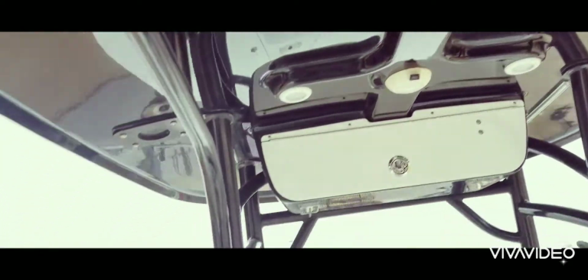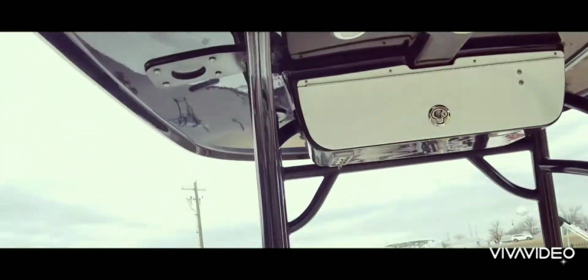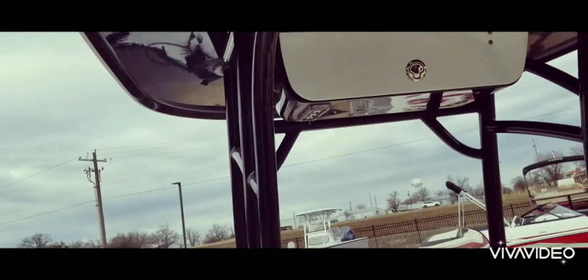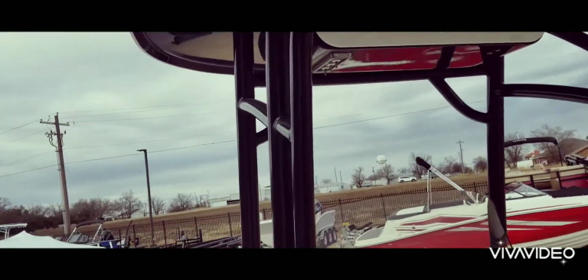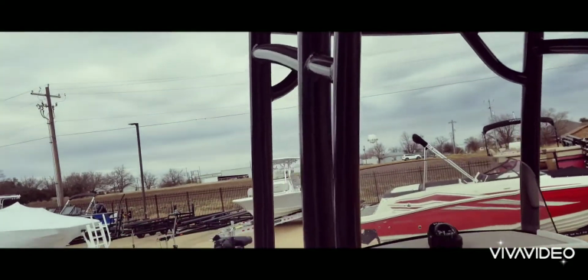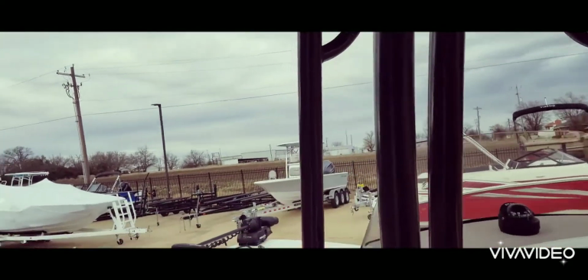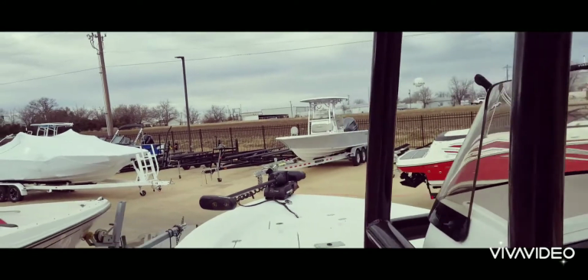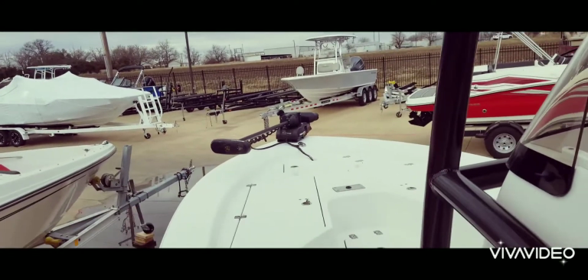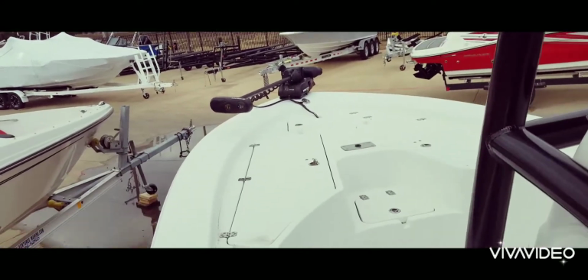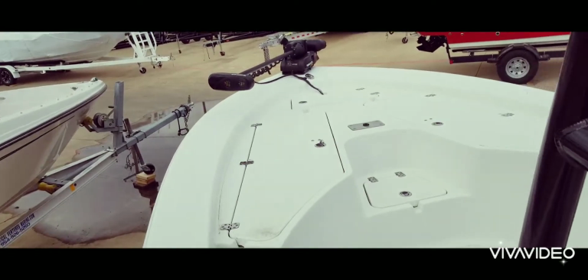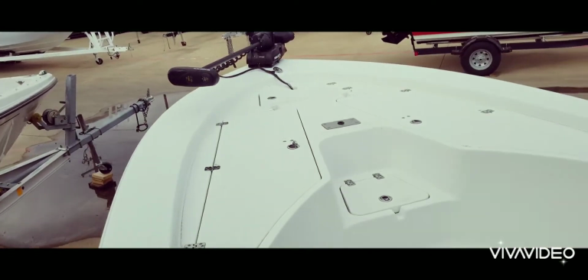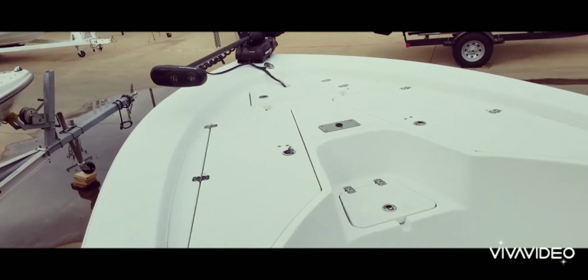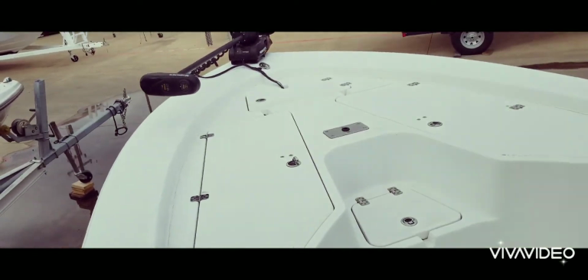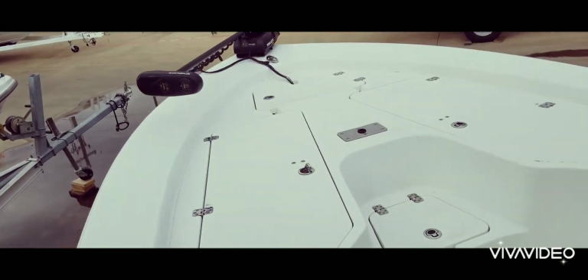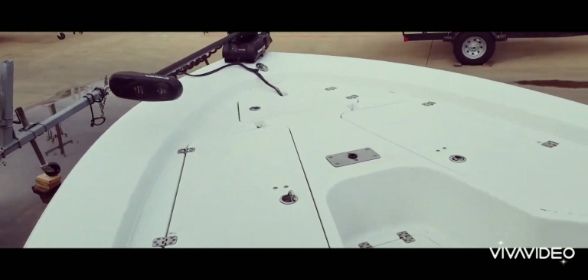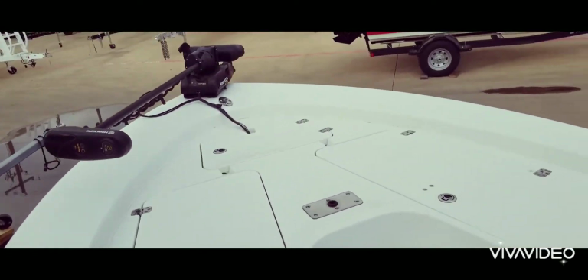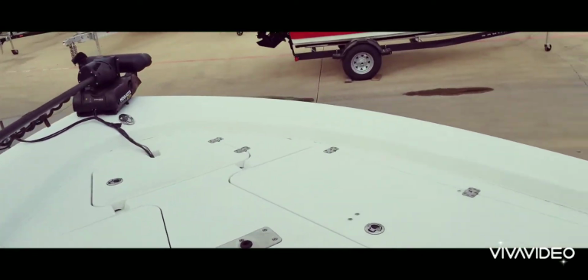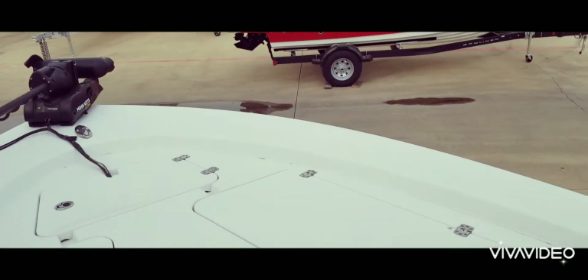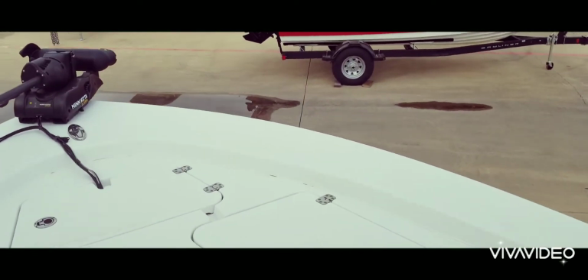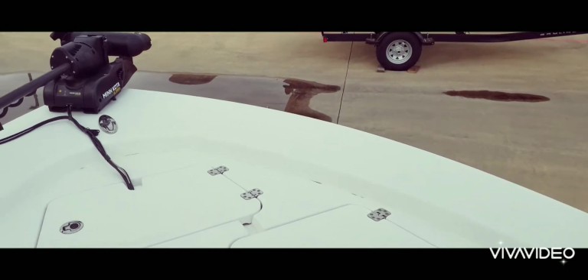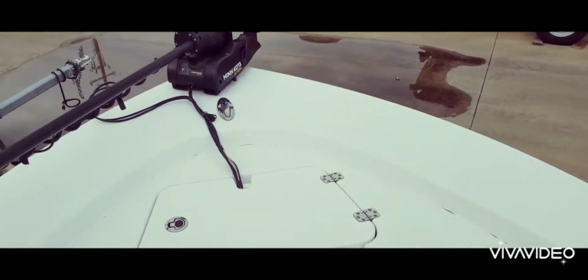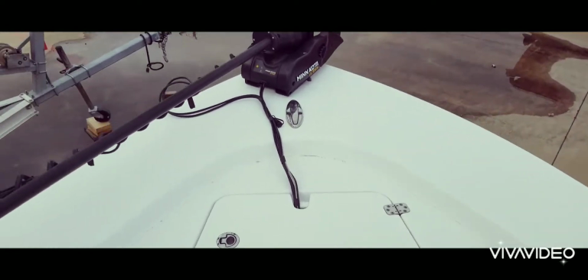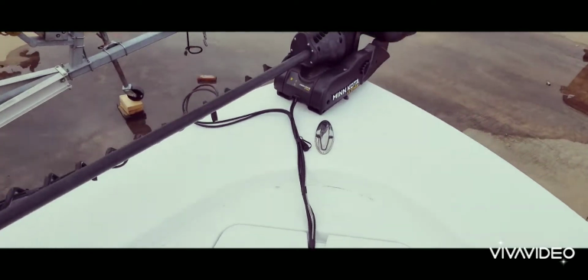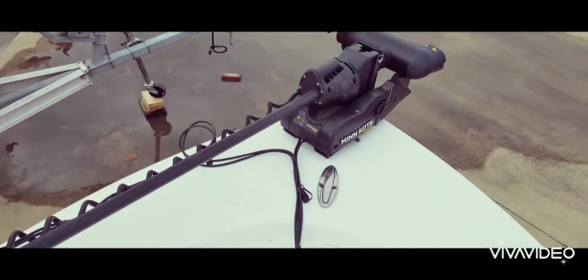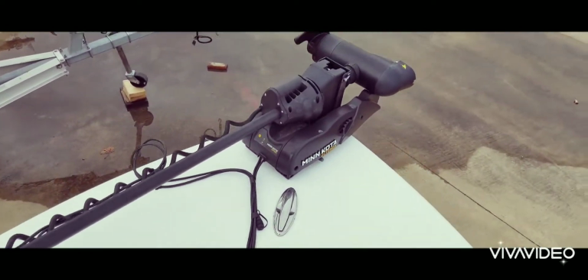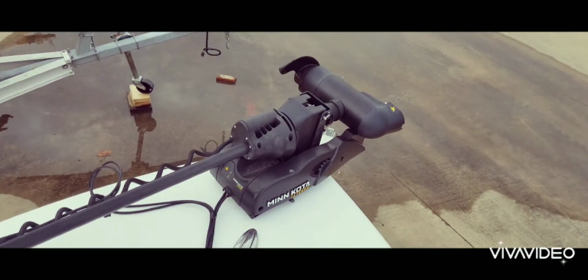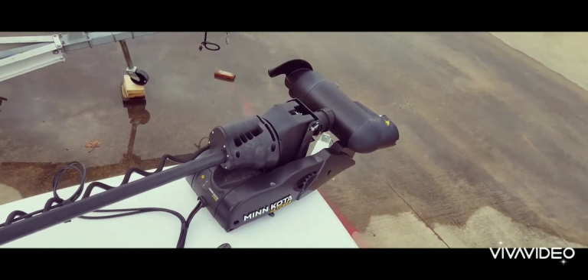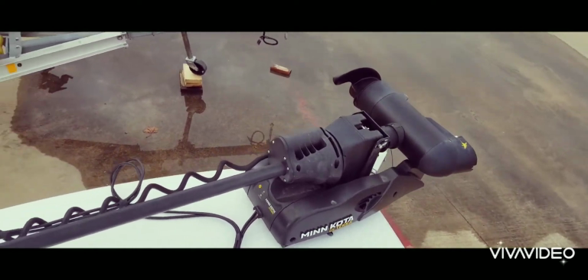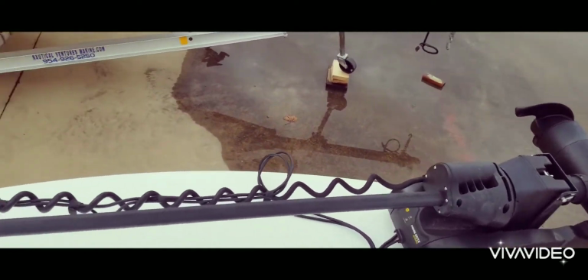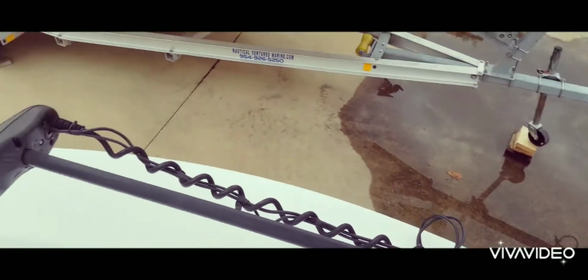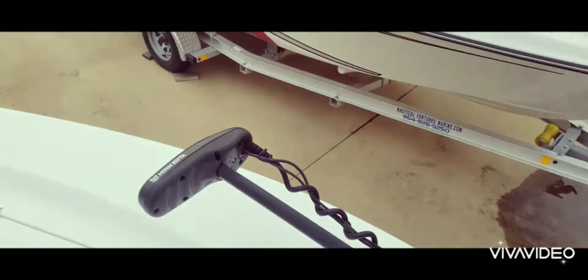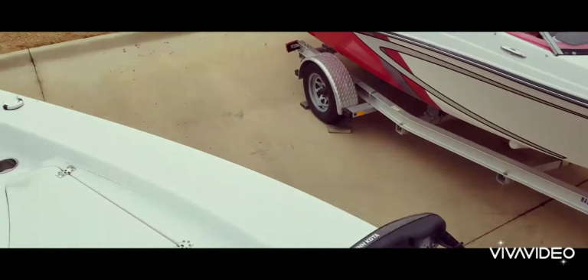Rod holders, rocket launchers, excellent storage here on the bow. And there's your Minn Kota trolling motor — it's the Old Terra.